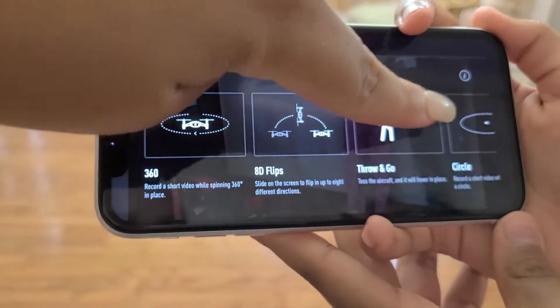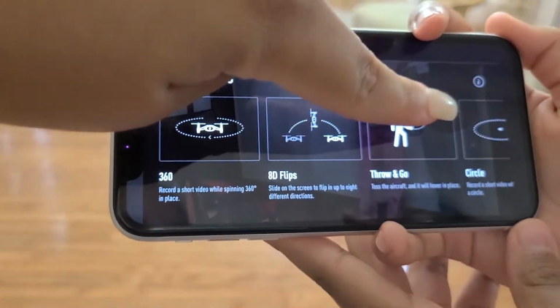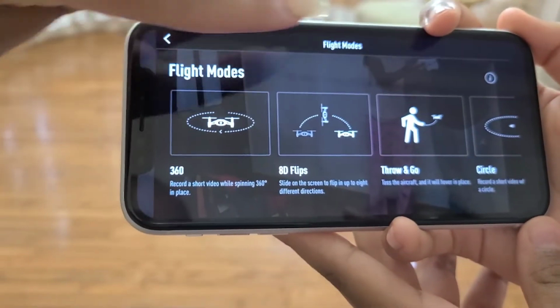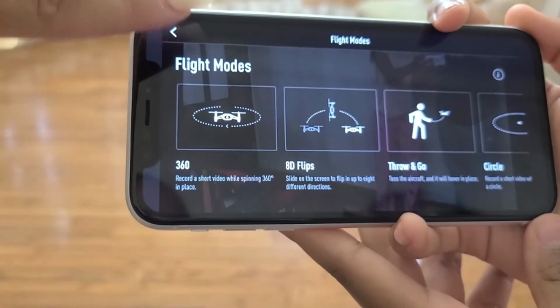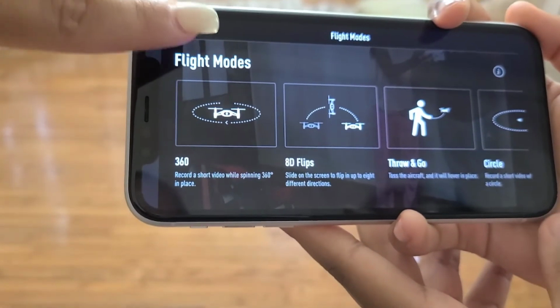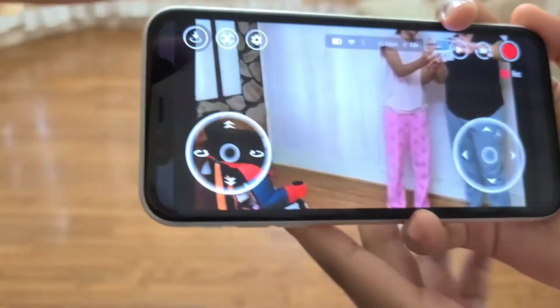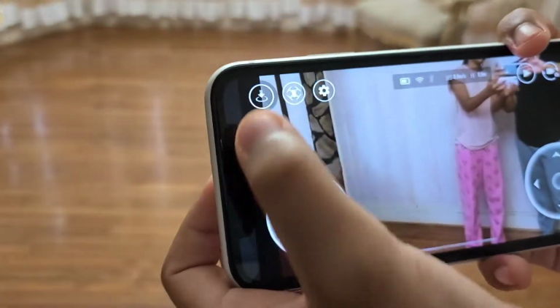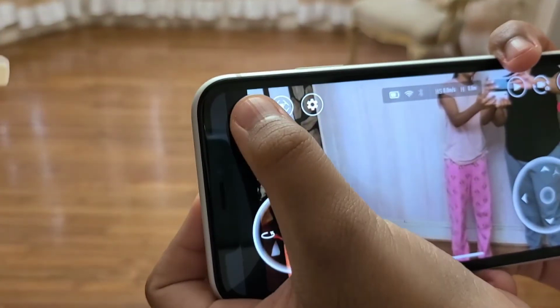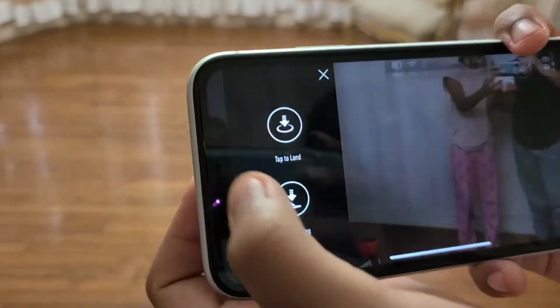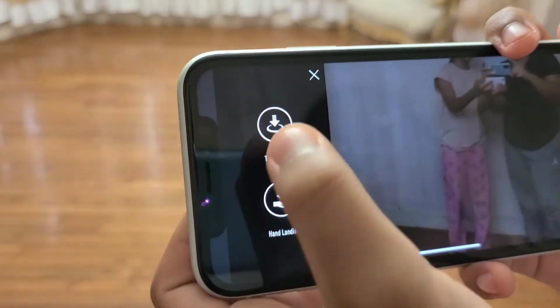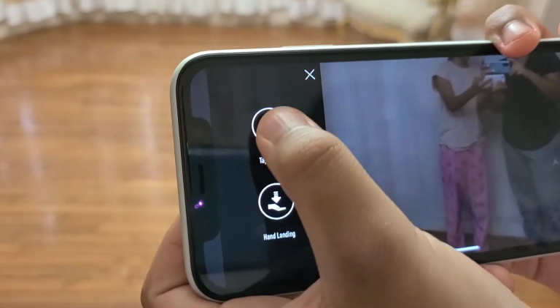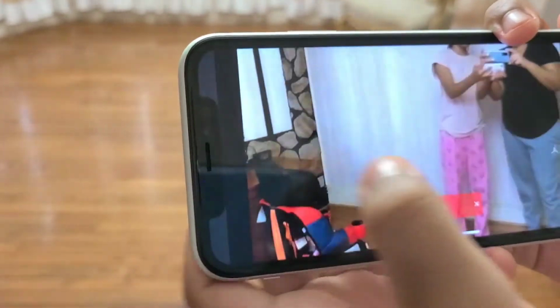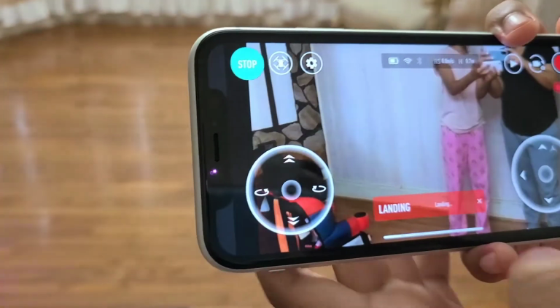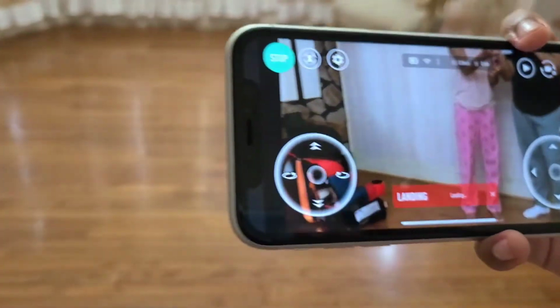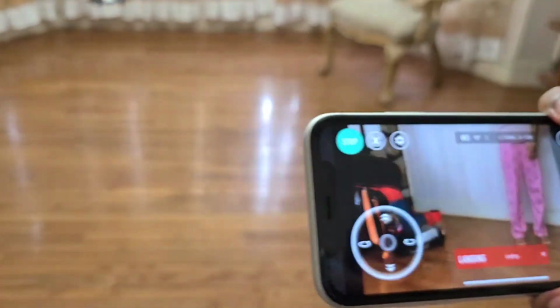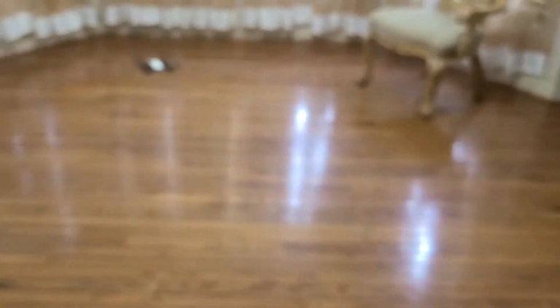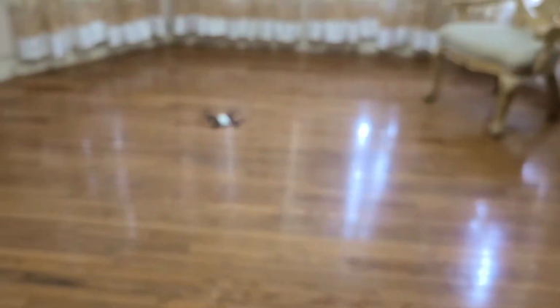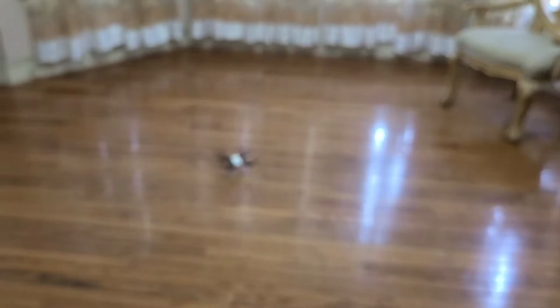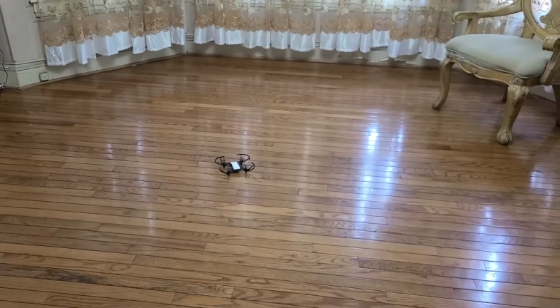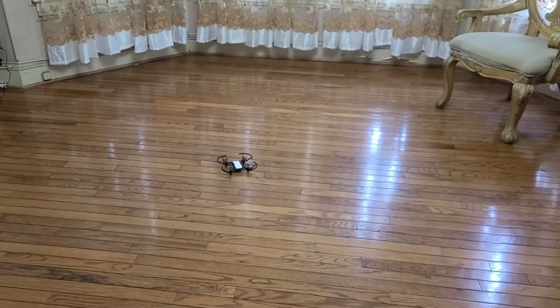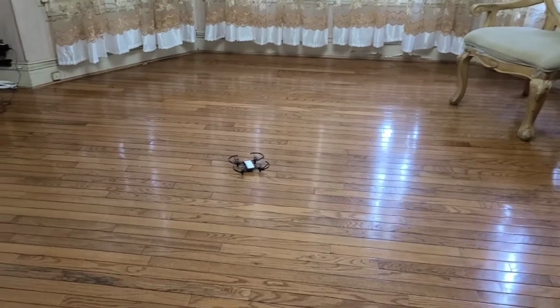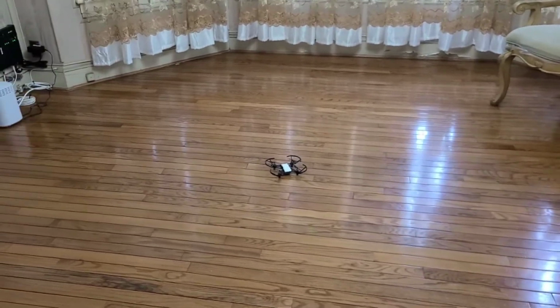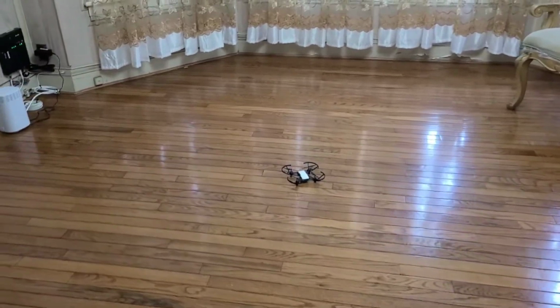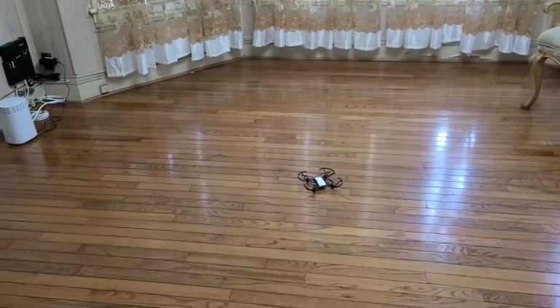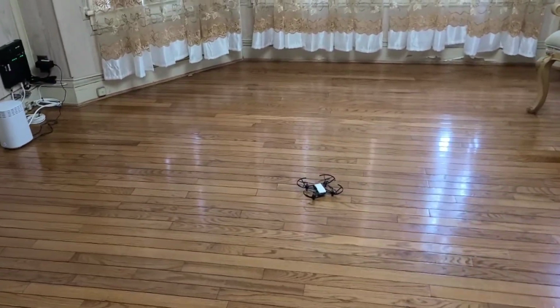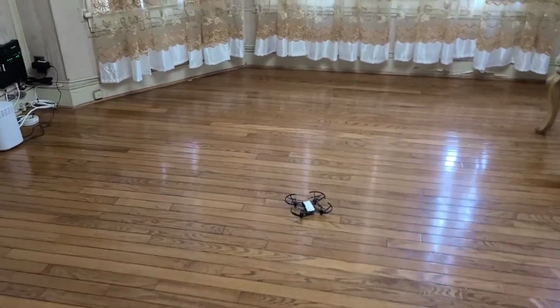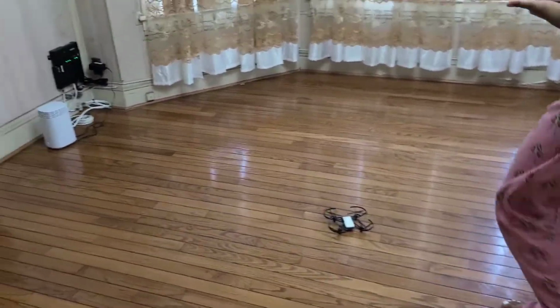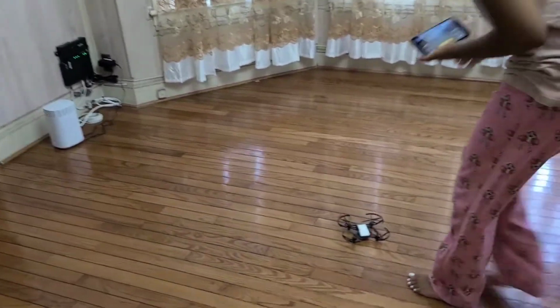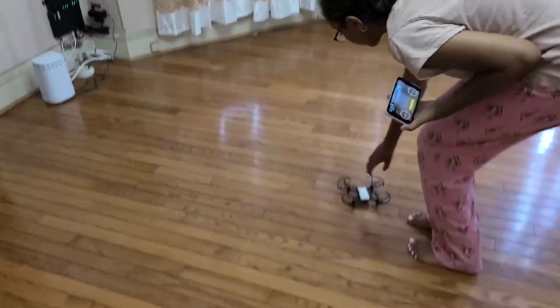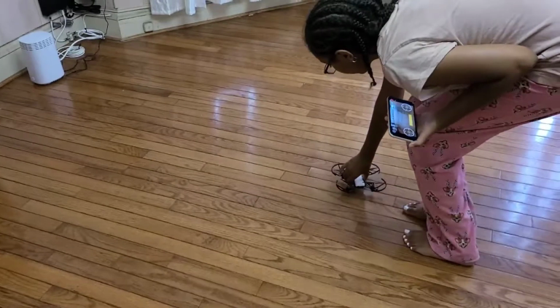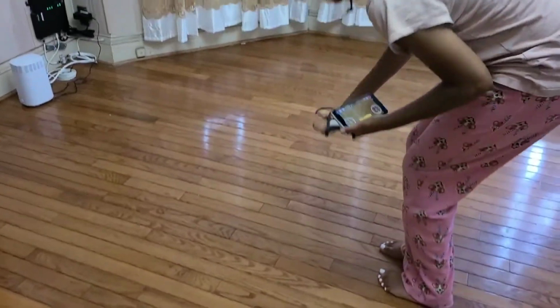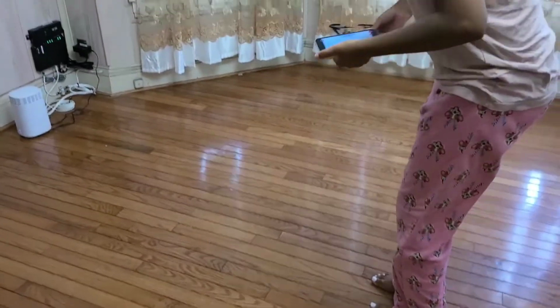There's also a throw and go feature. She's going to set it down, pick up the drone, put it in her hand, and select that mode for the throw and go feature.